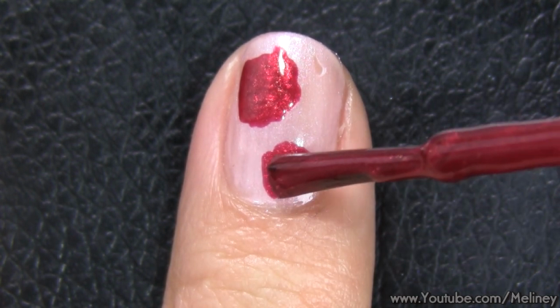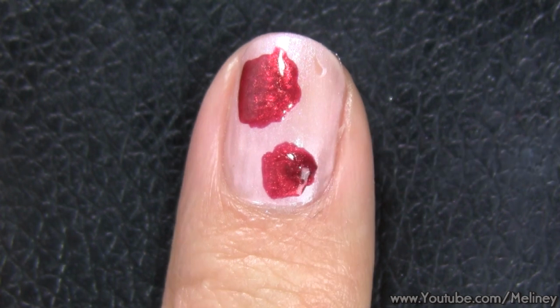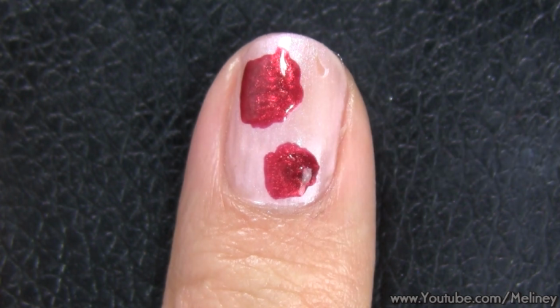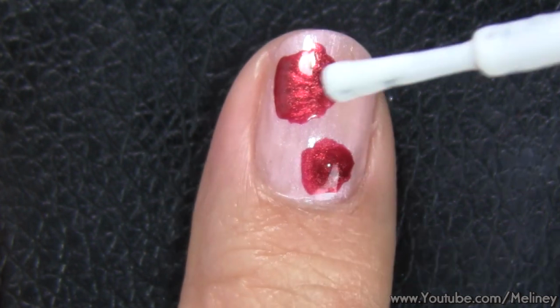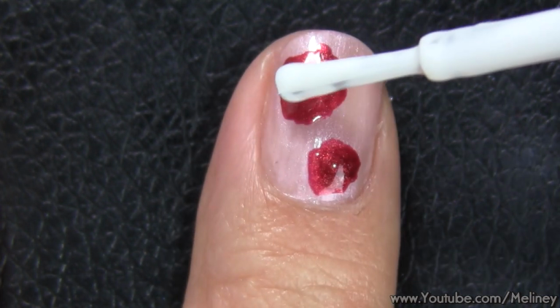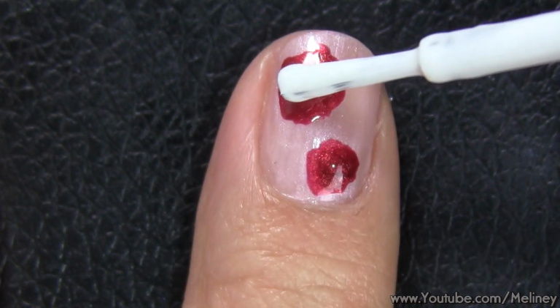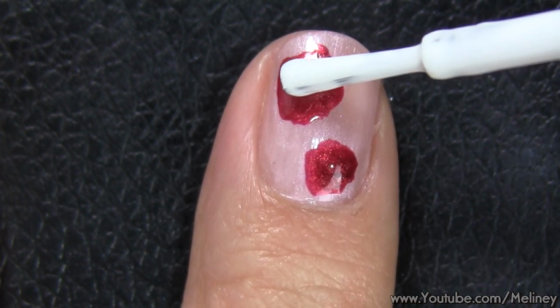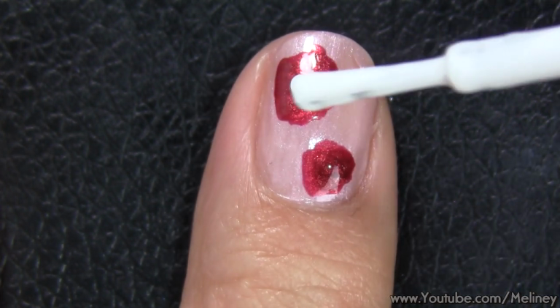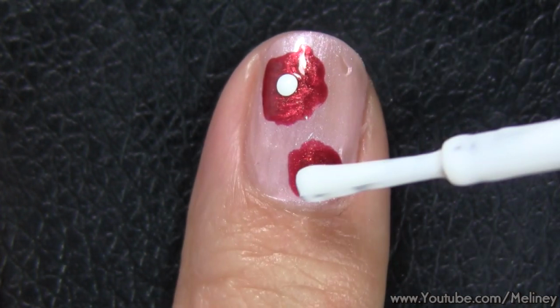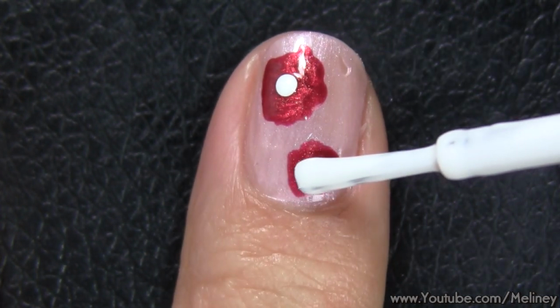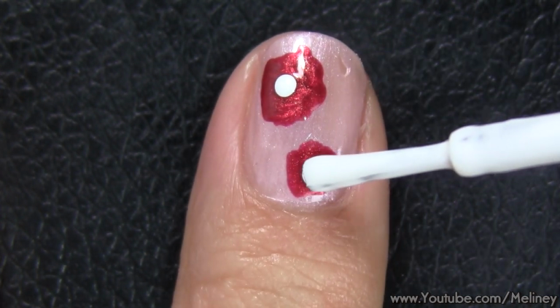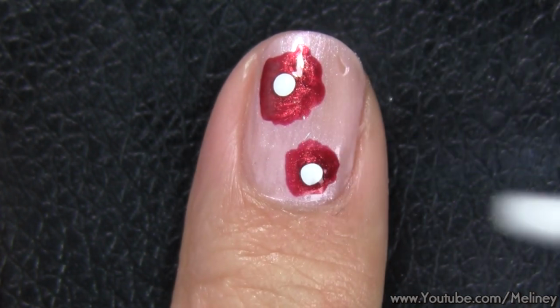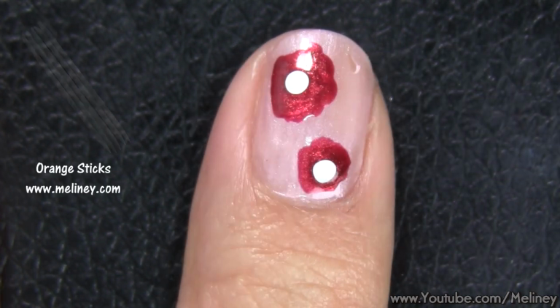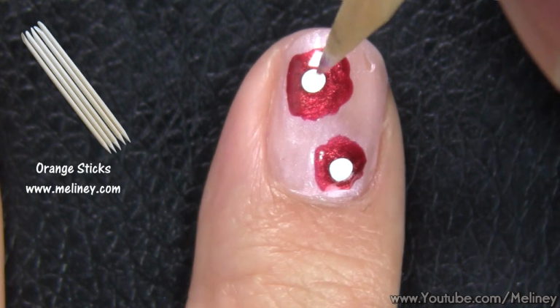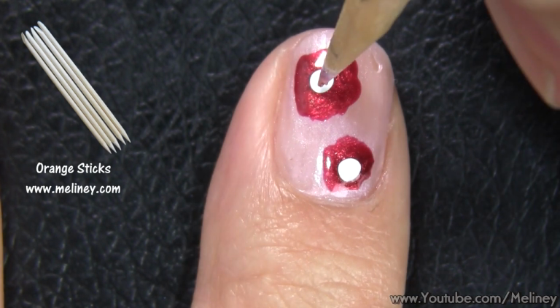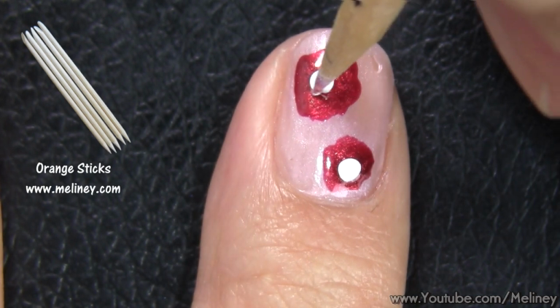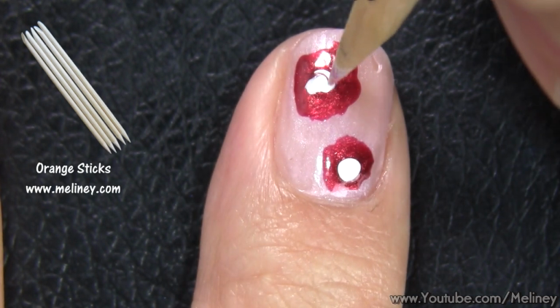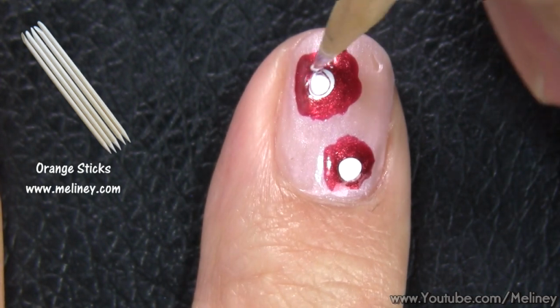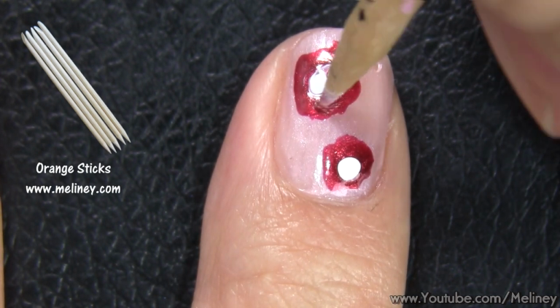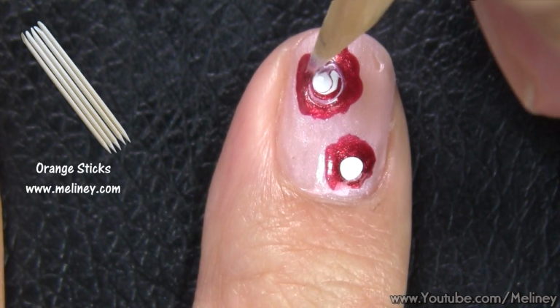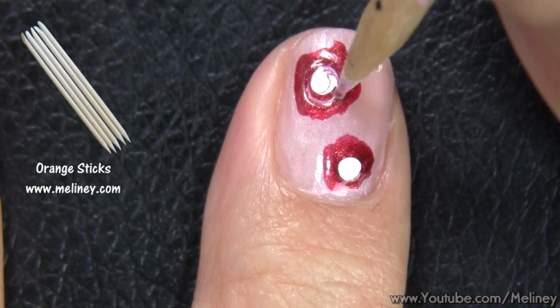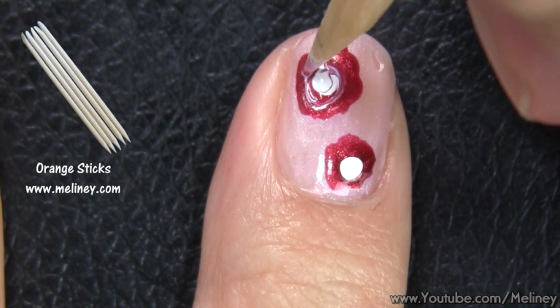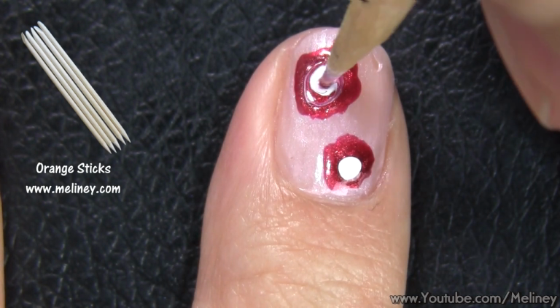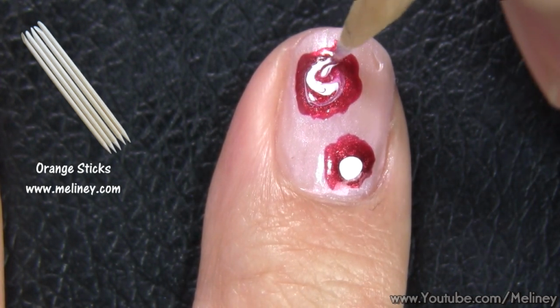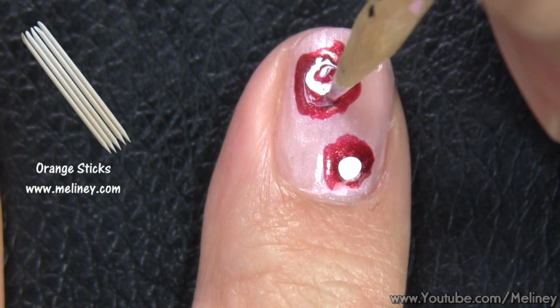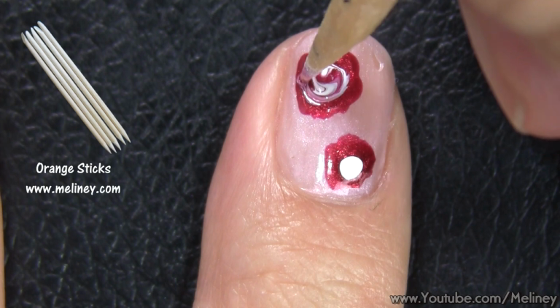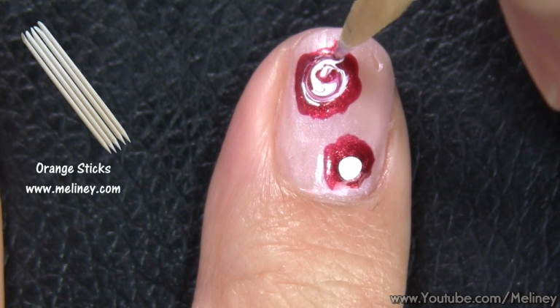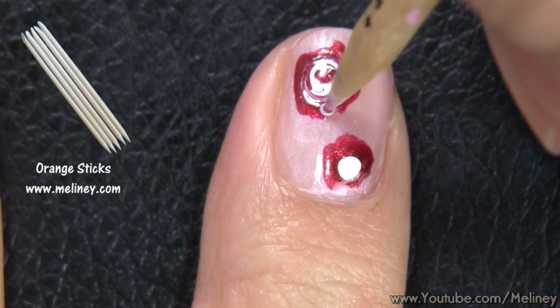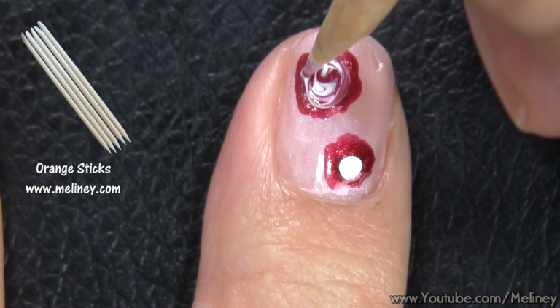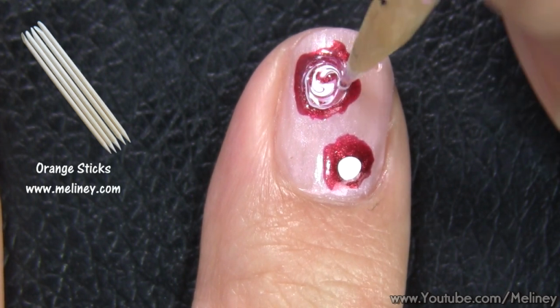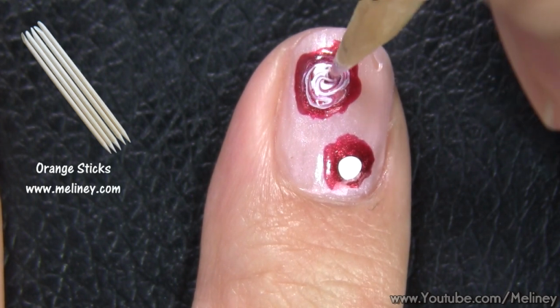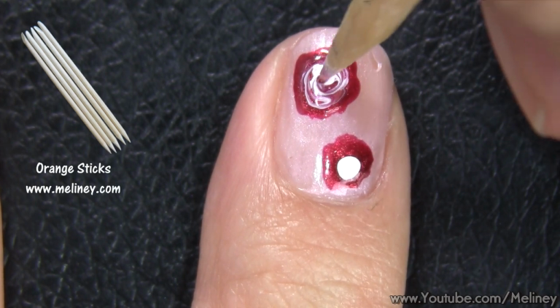While that is still wet, quickly dab a bit of white polish in the centre — not too much though. Then use an orange stick or a toothpick and mix the colours together to create the swirl effect, which makes it look like the flowers have lots of layers.